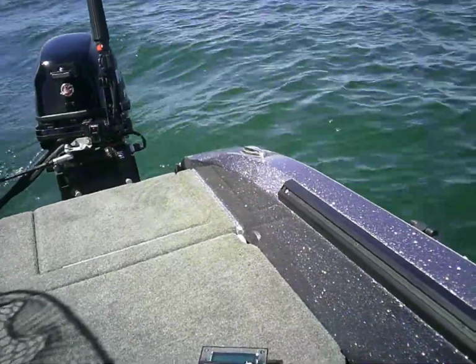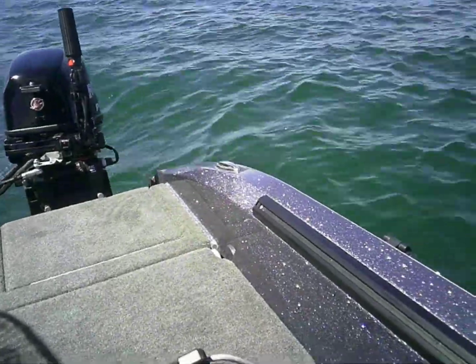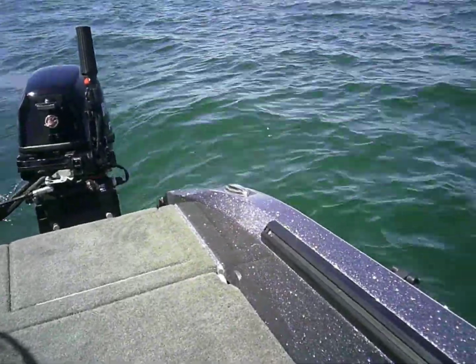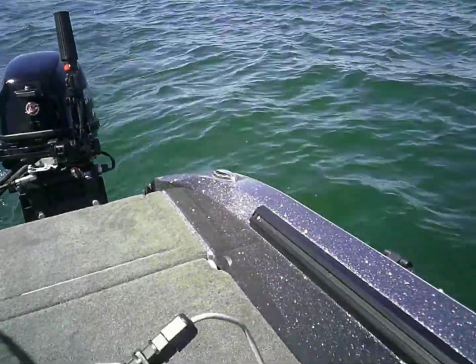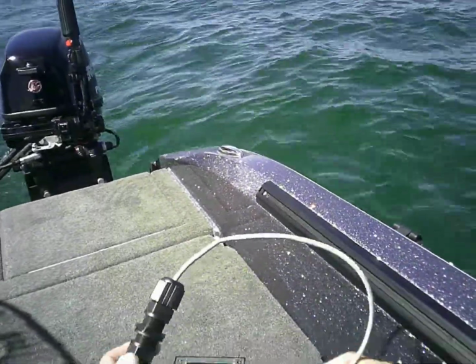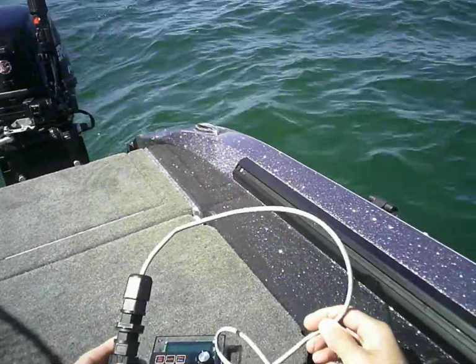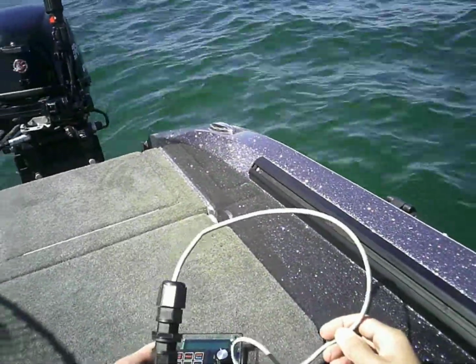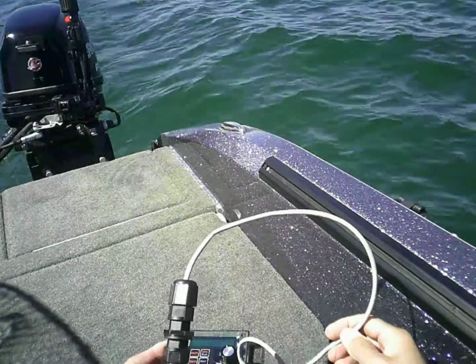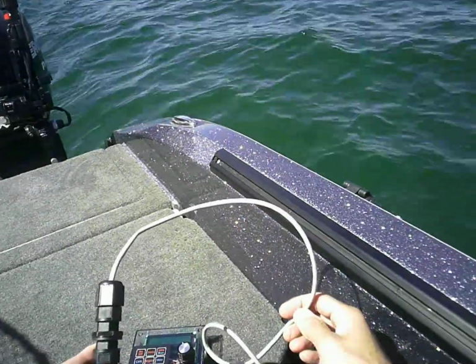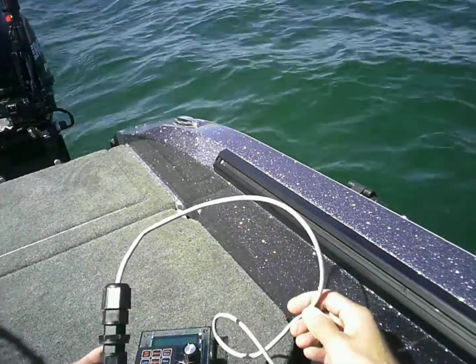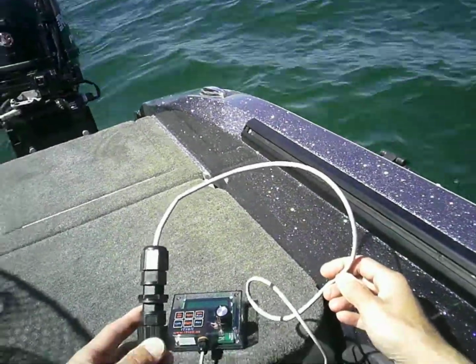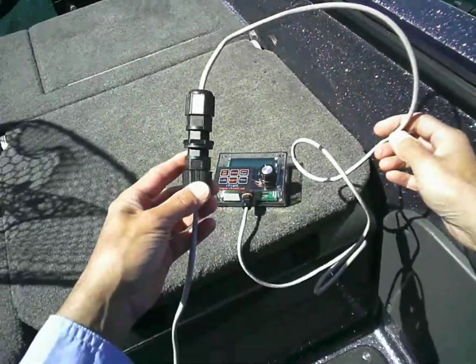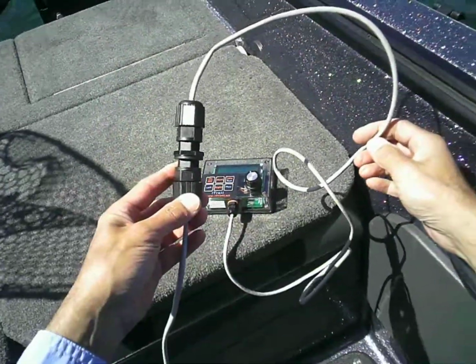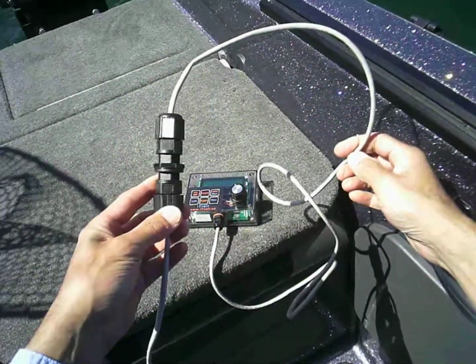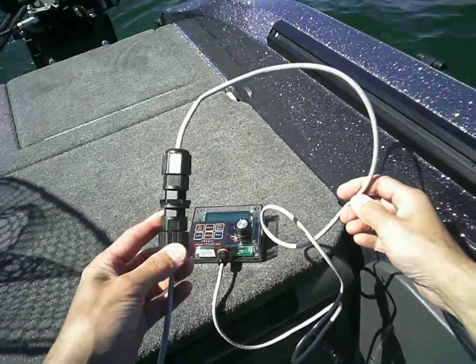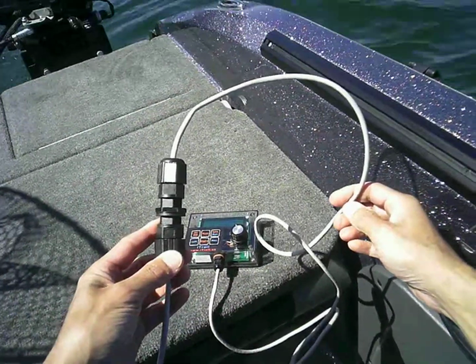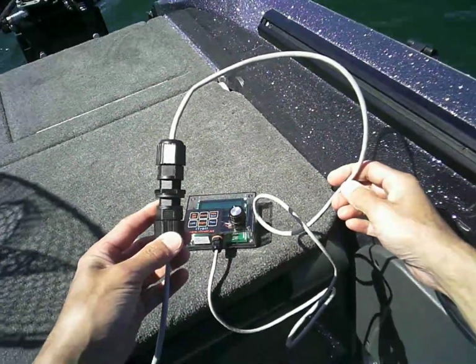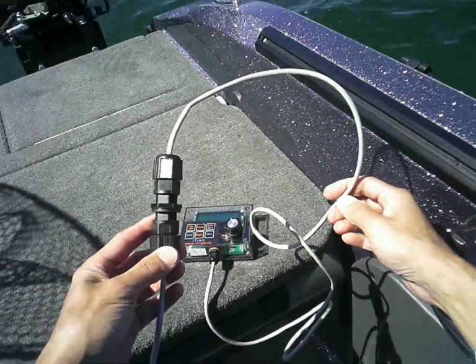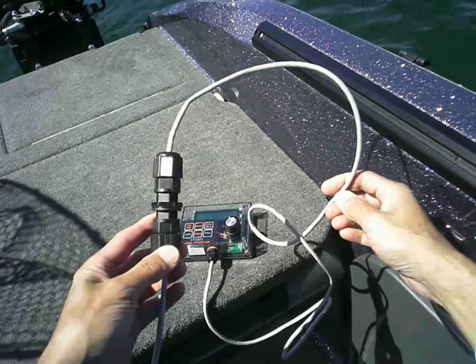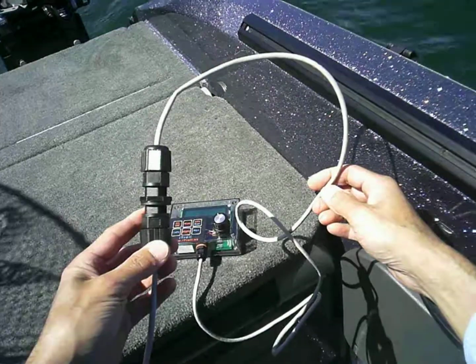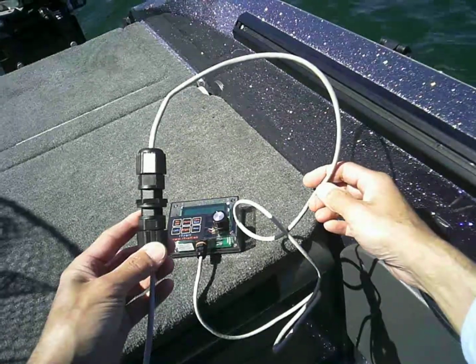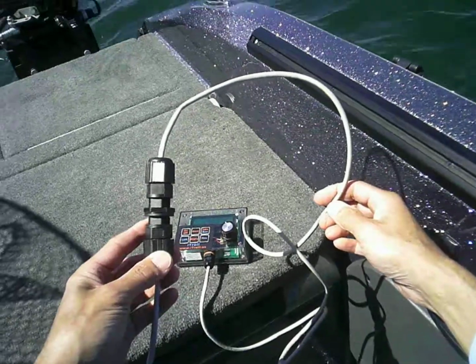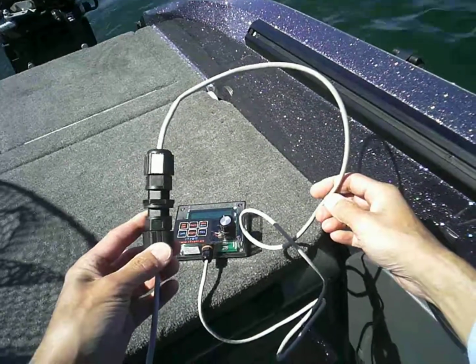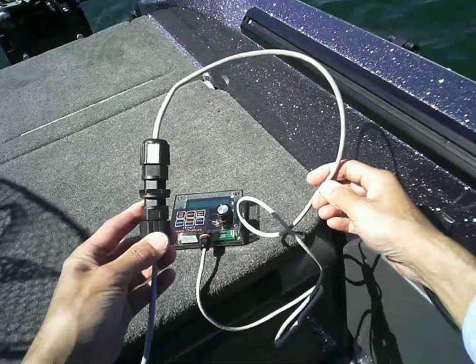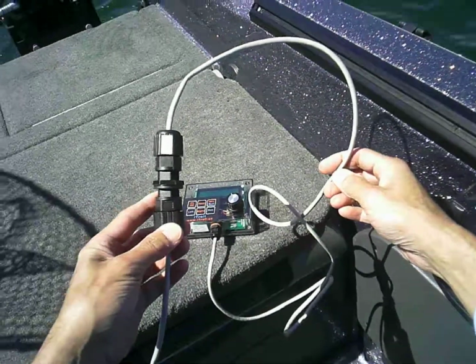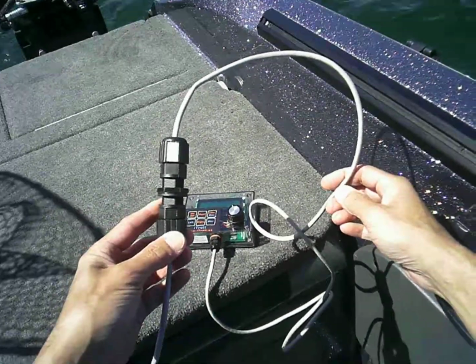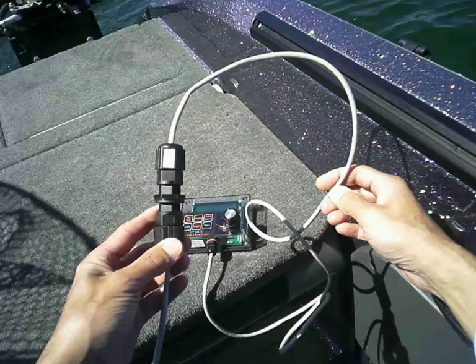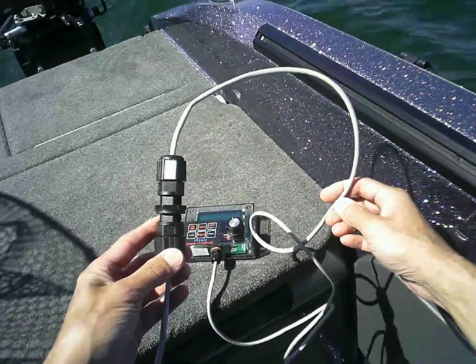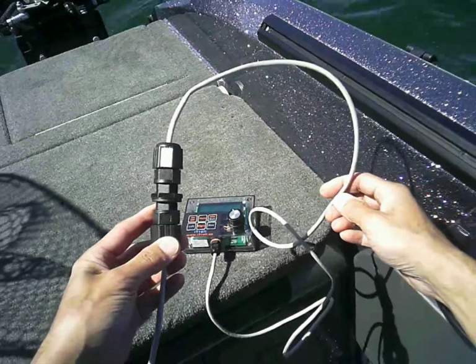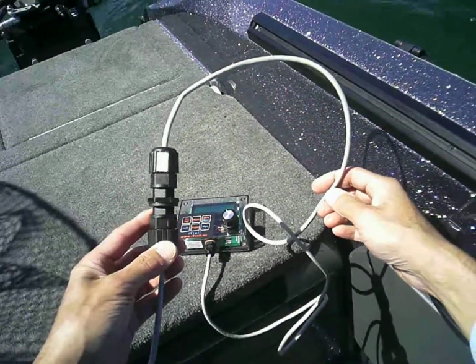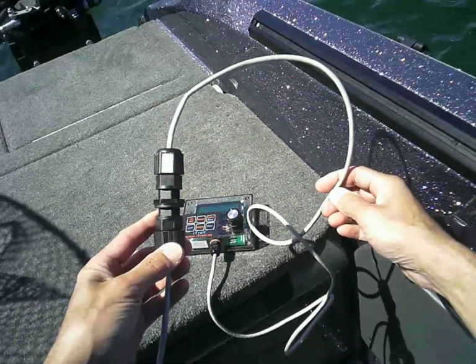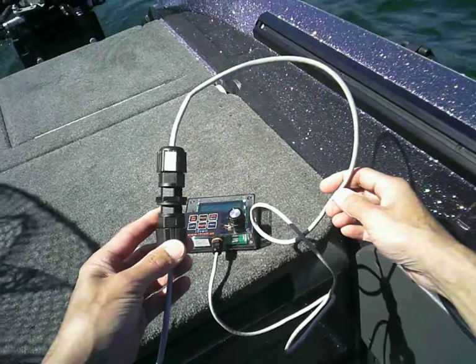Hi, Joel with iTroll, and I want to show you how the cable union works on the iTroll. The cable union allows you to take the iTroll off your boat when it's in a slip, stored for the winter, or you just don't want it on there for security purposes.